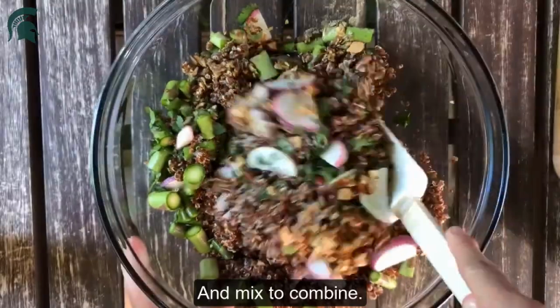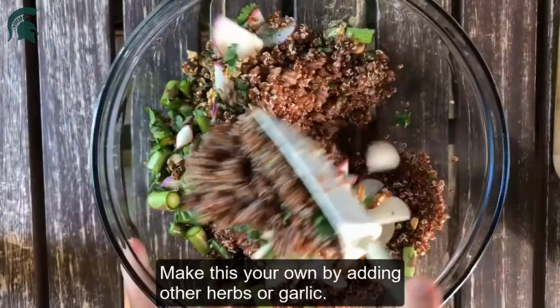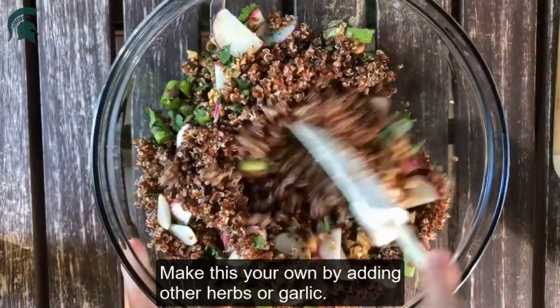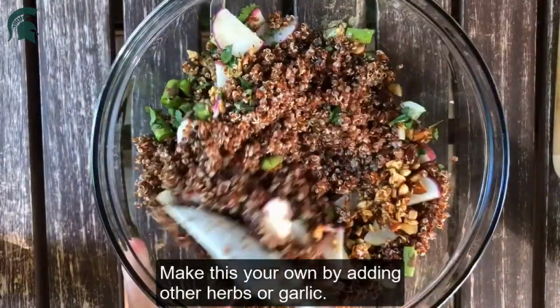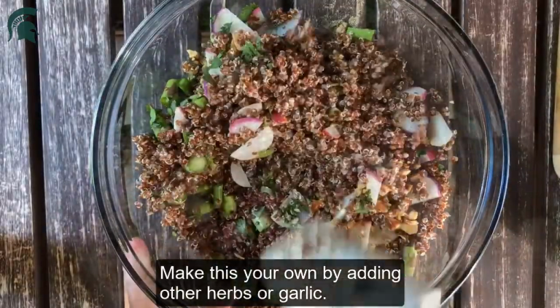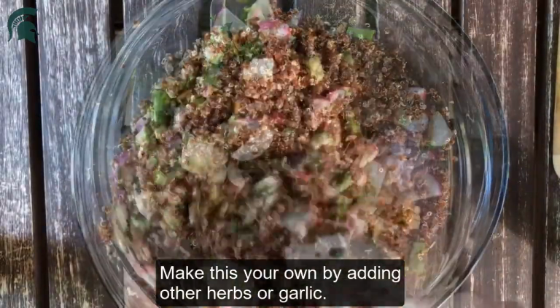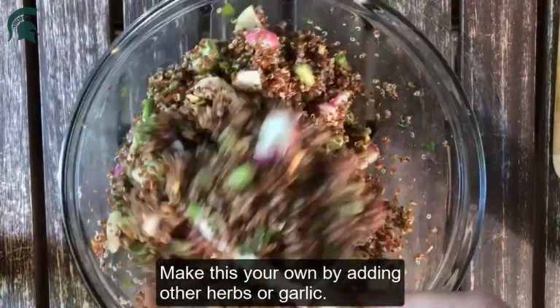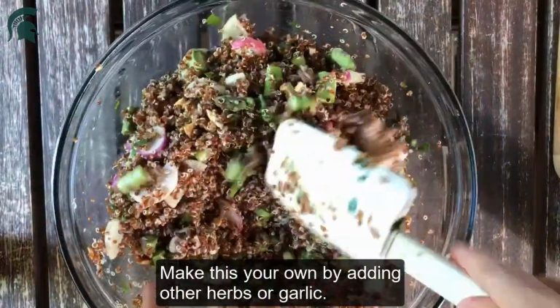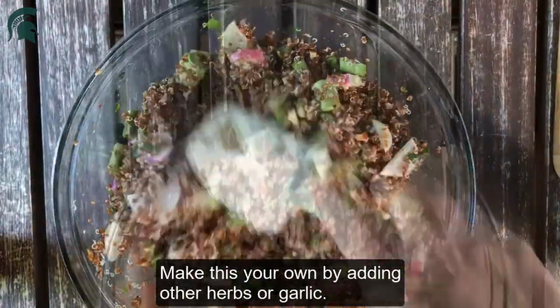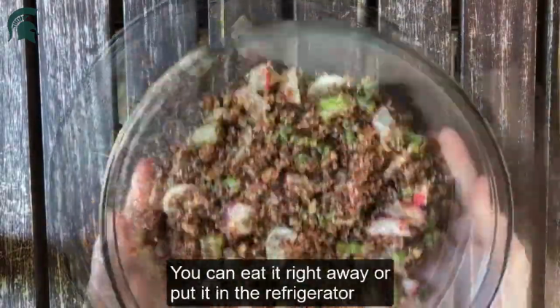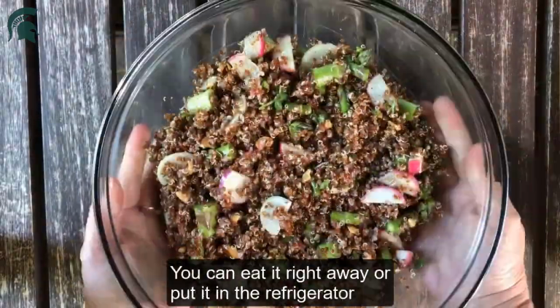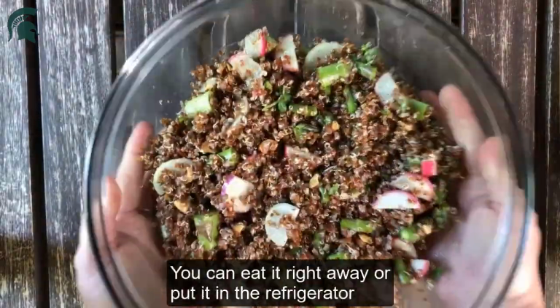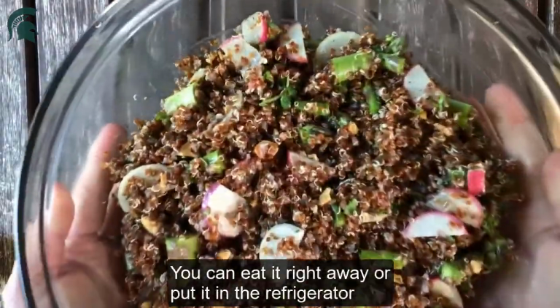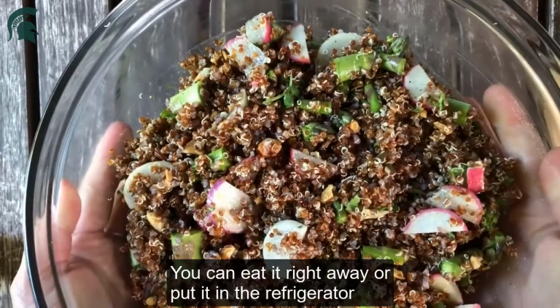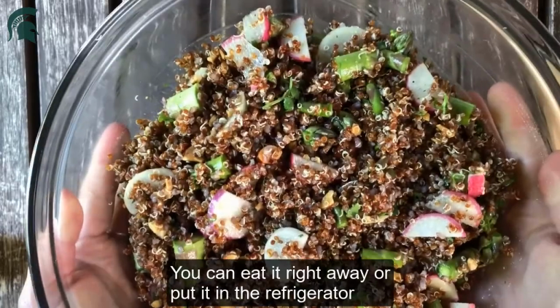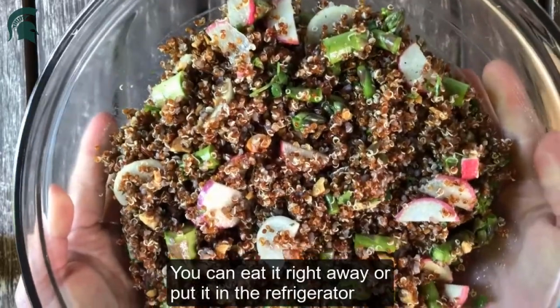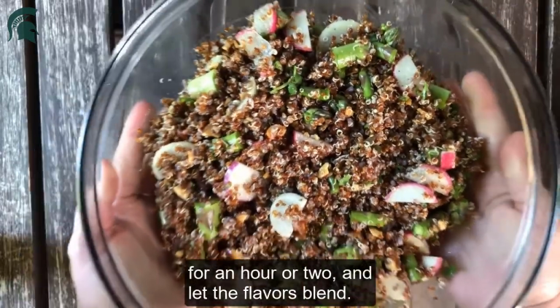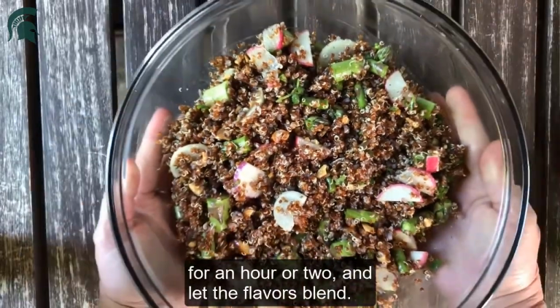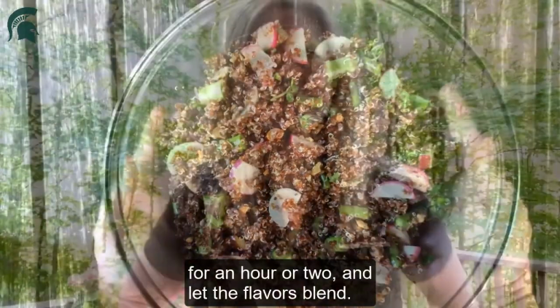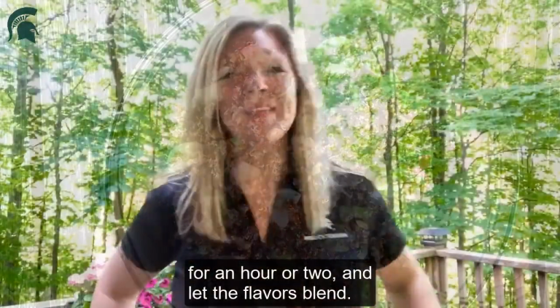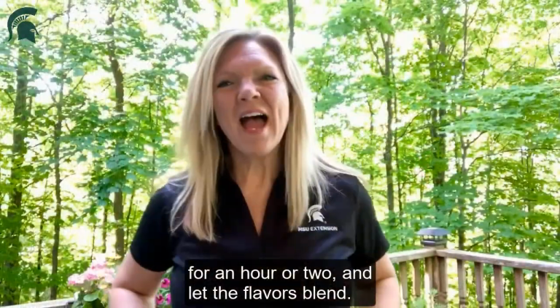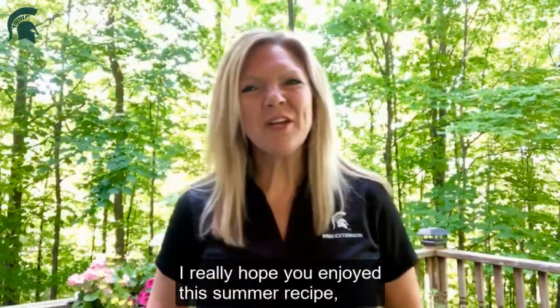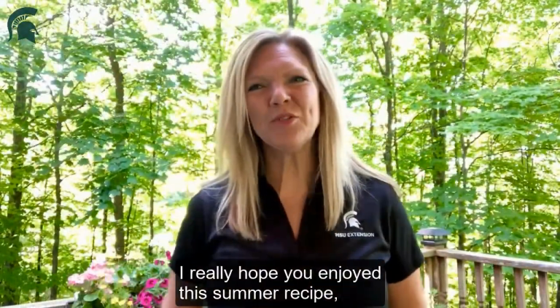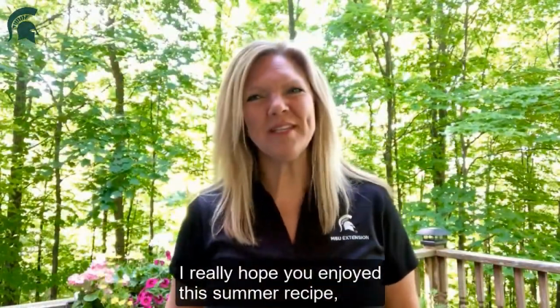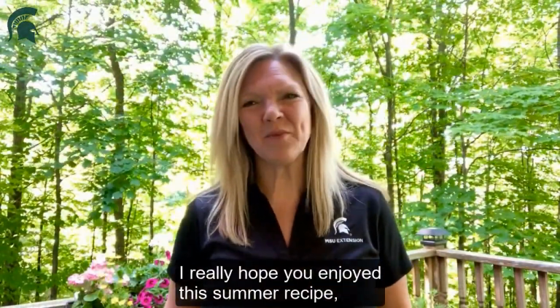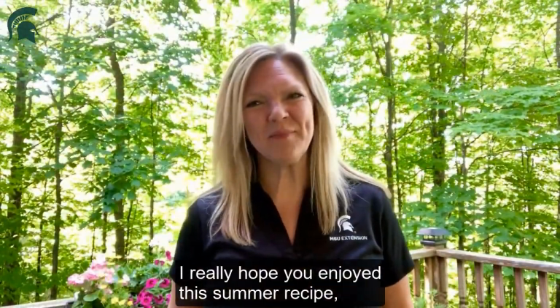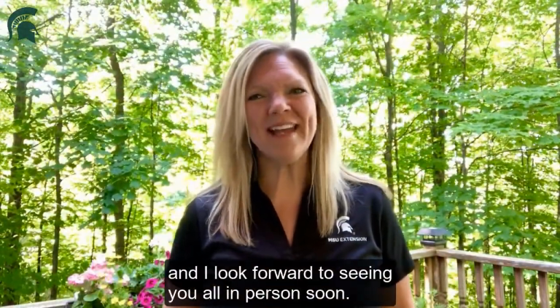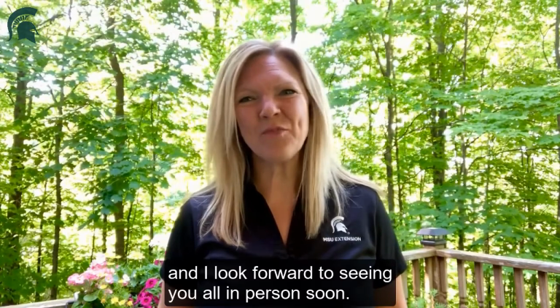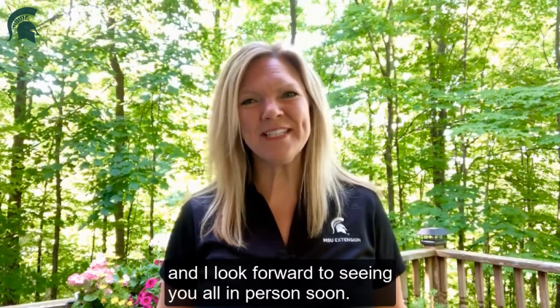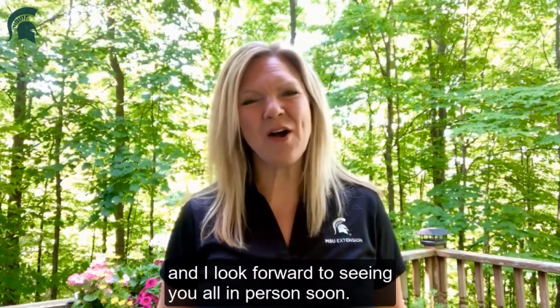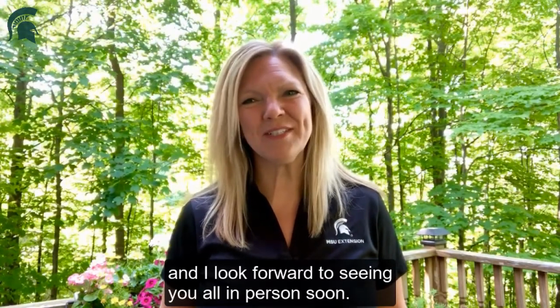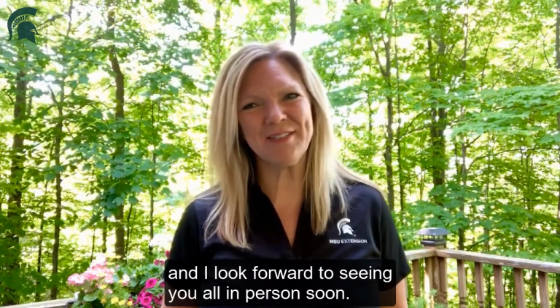And mix to combine. Make this your own by adding other herbs or garlic. You can eat it right away or put it in the refrigerator for an hour or two and let the flavors blend. I really hope to see you all in person soon.